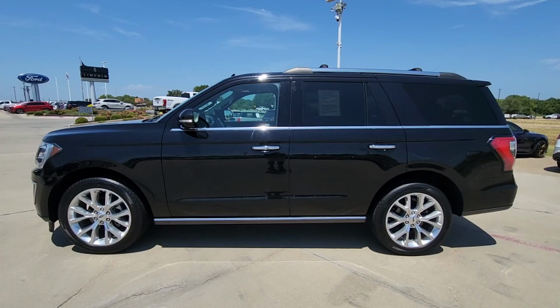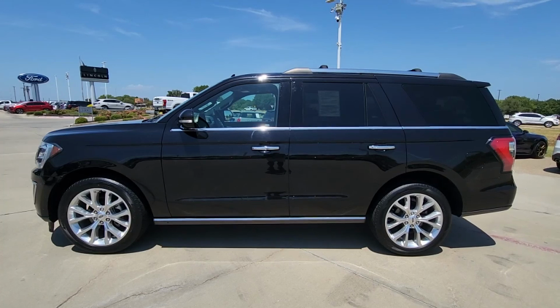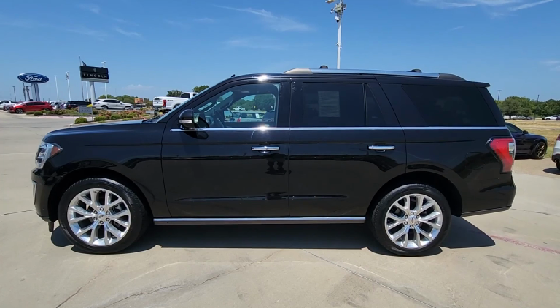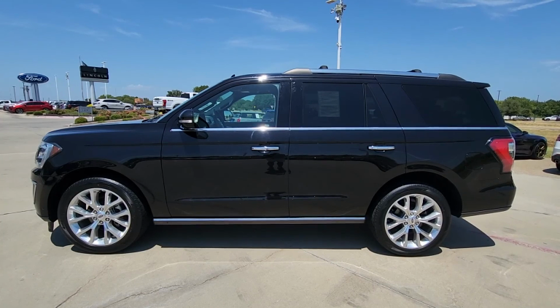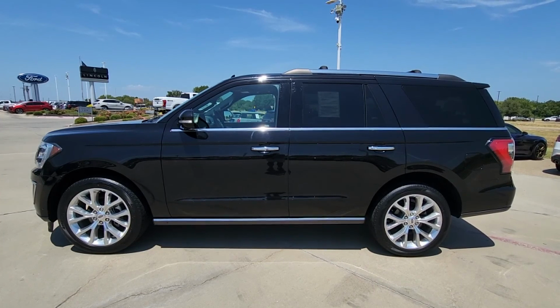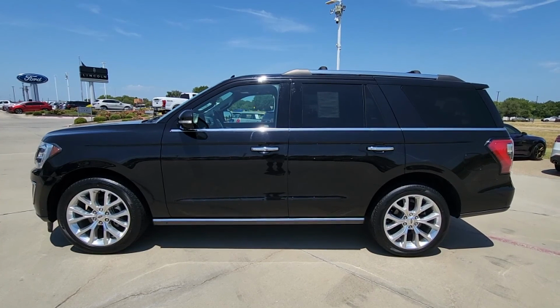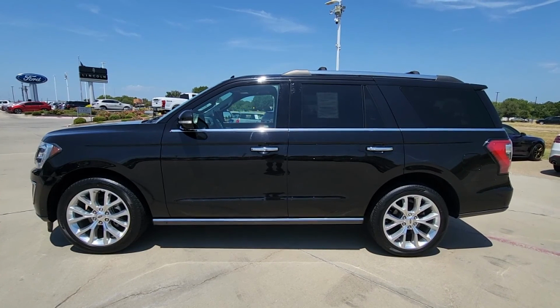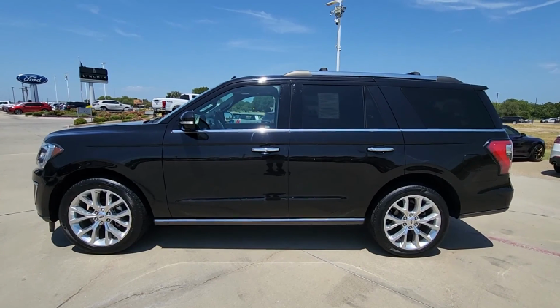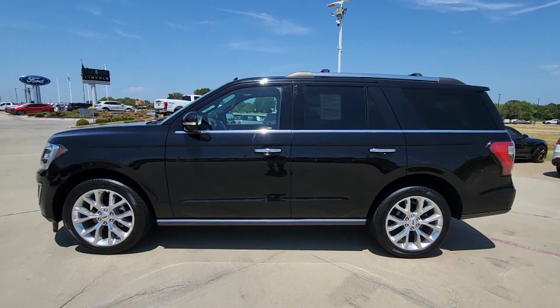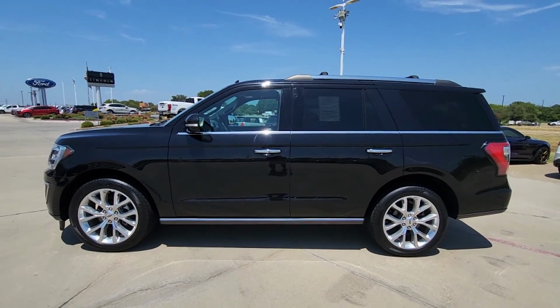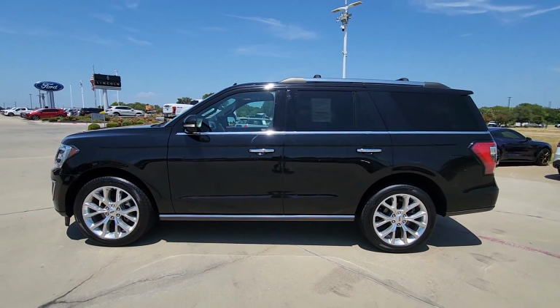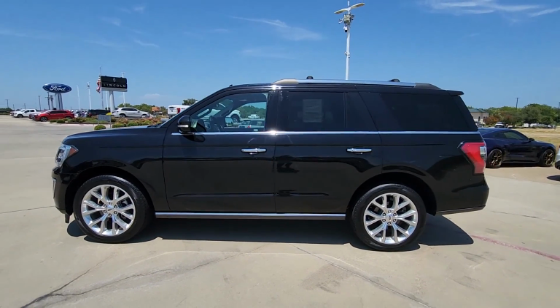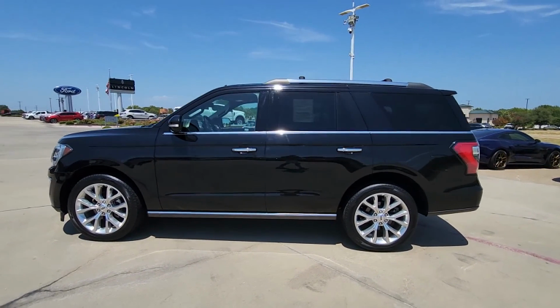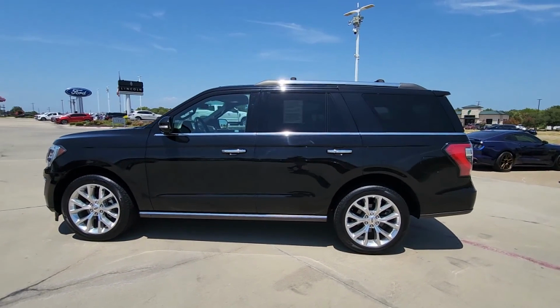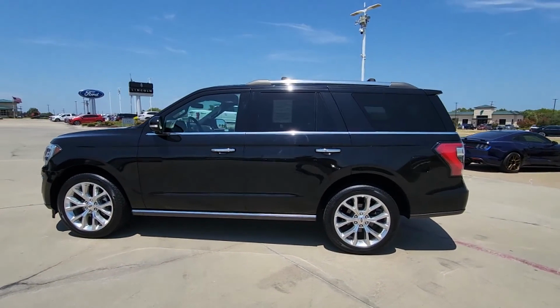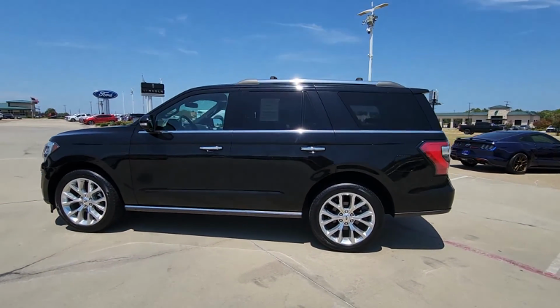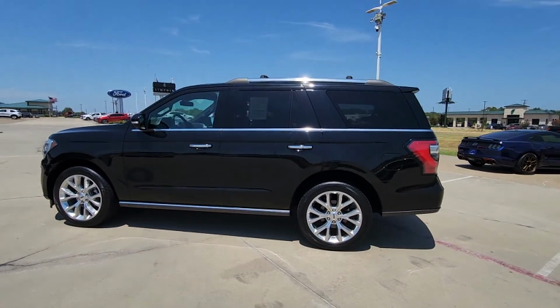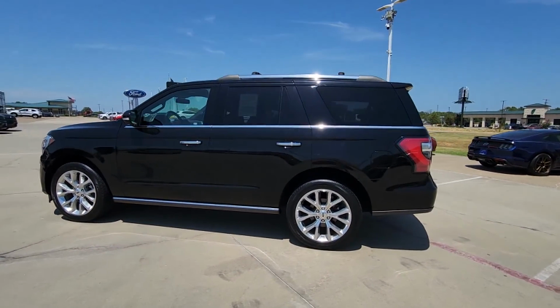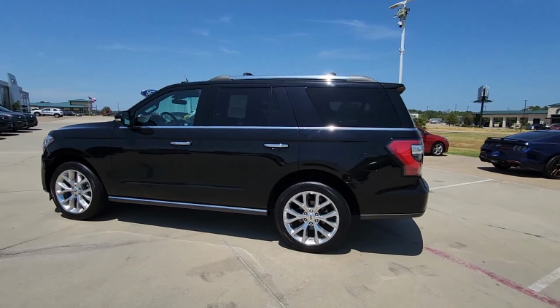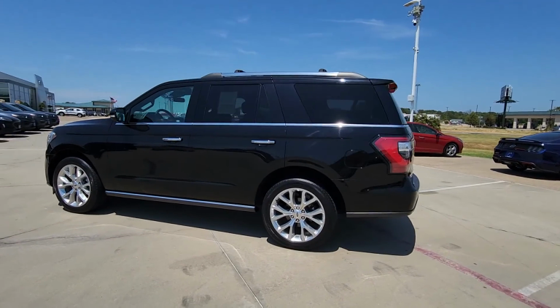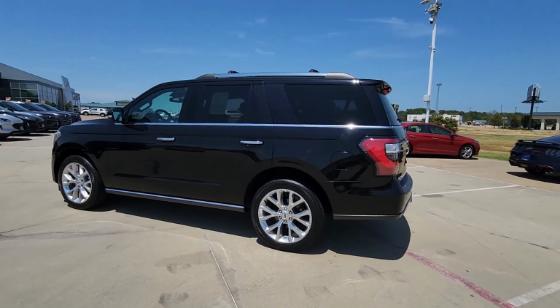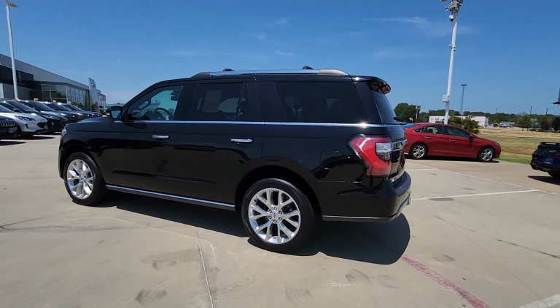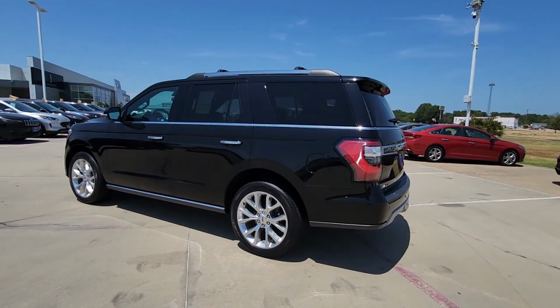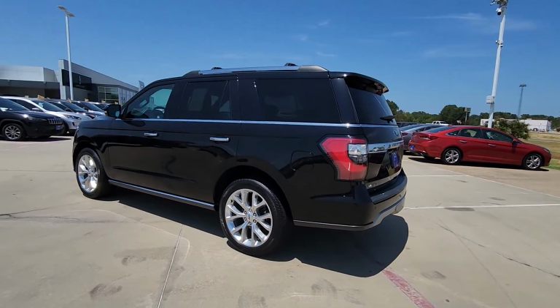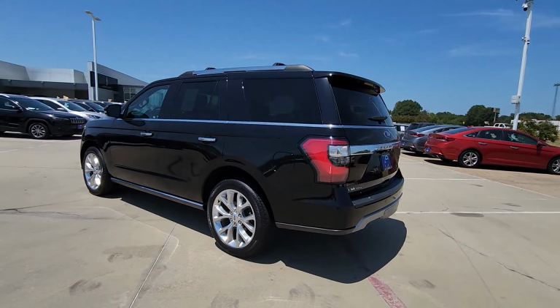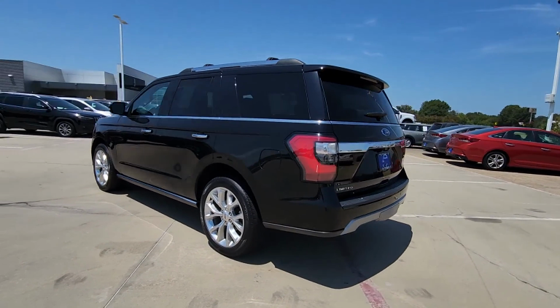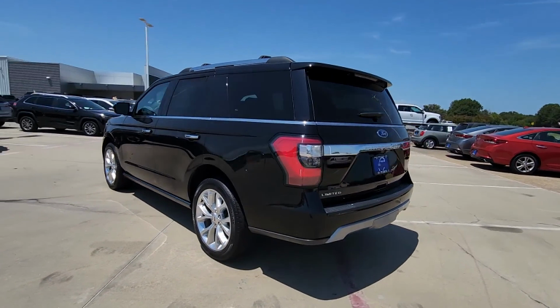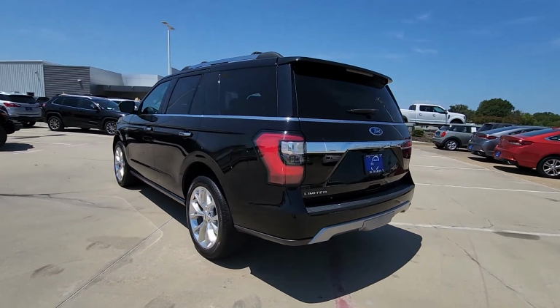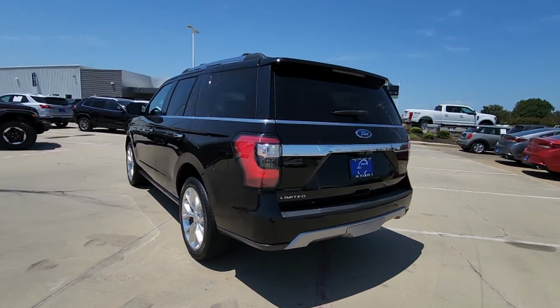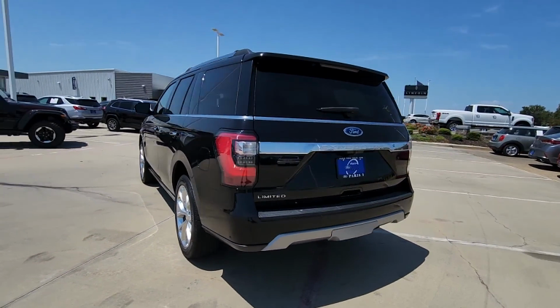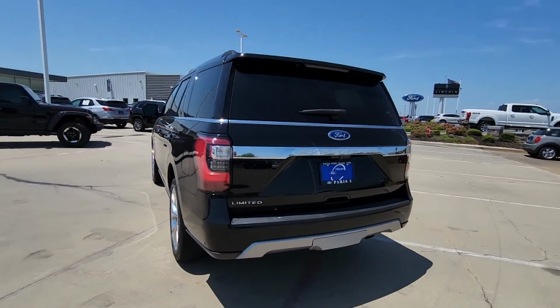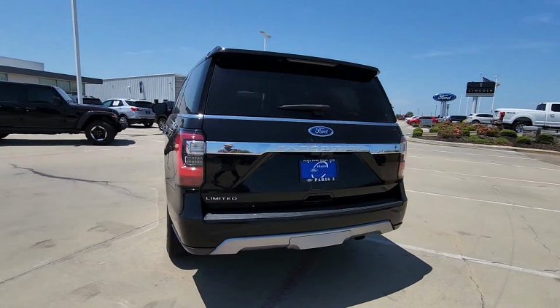You just found the 2019 Ford Expedition. With less than 60,000 miles on the odometer, this vehicle stands out from the rest.